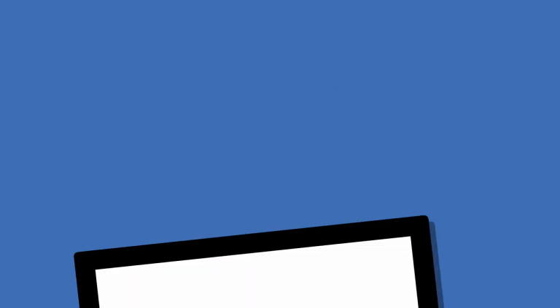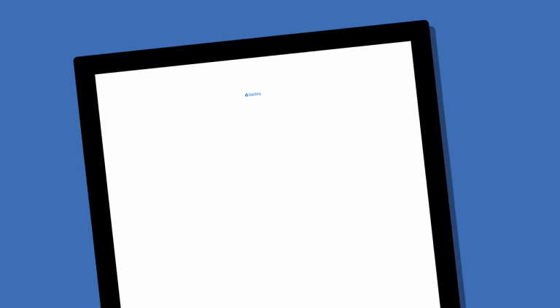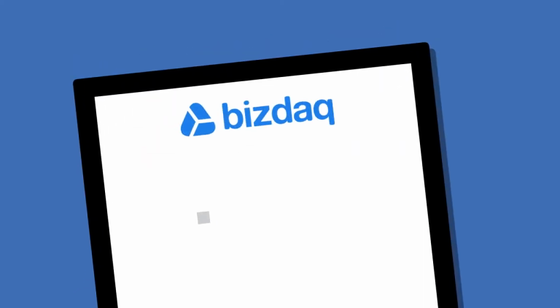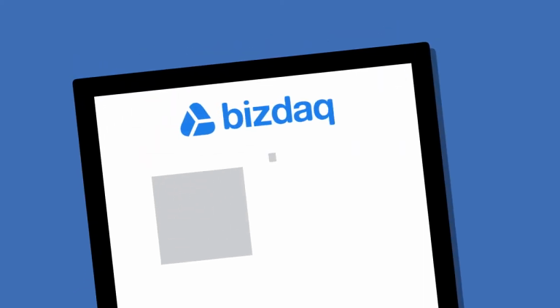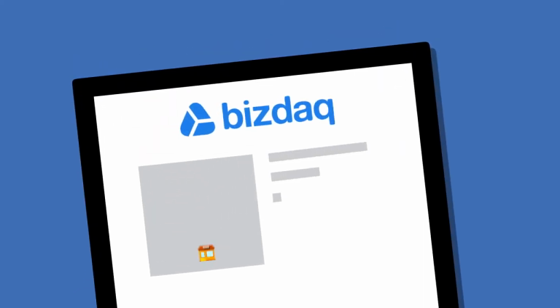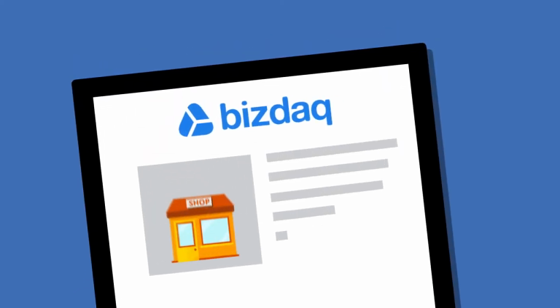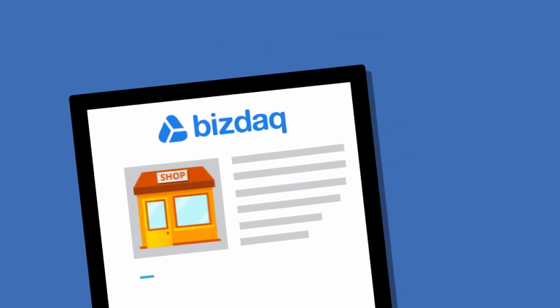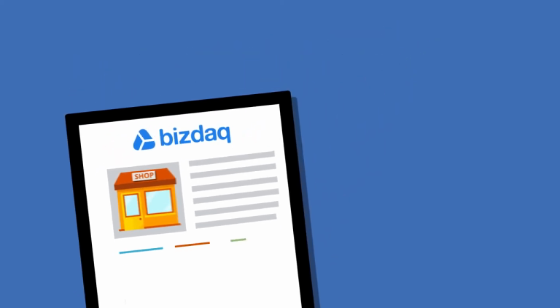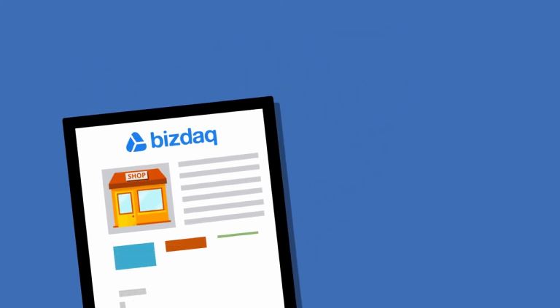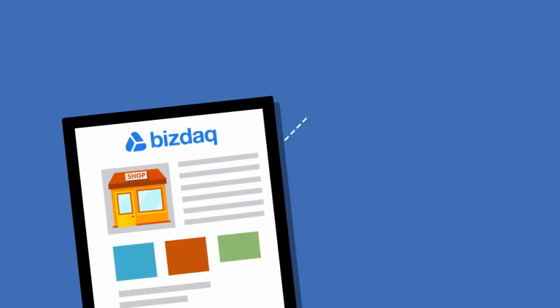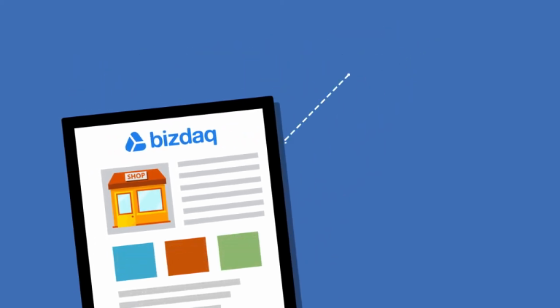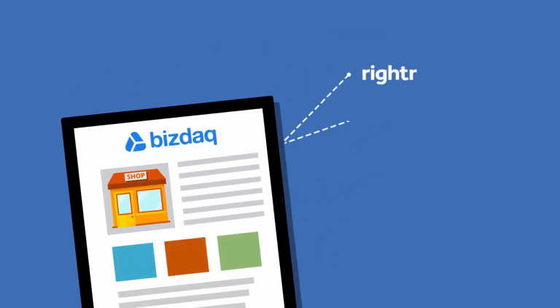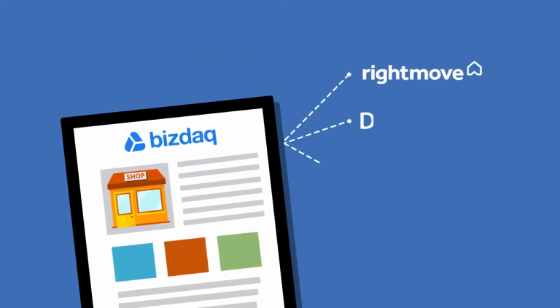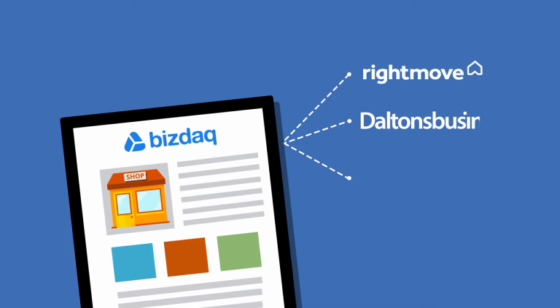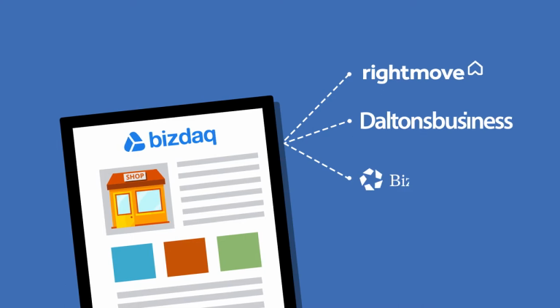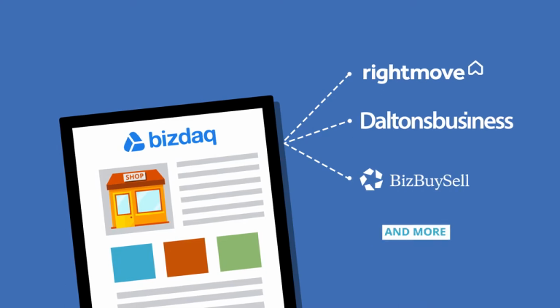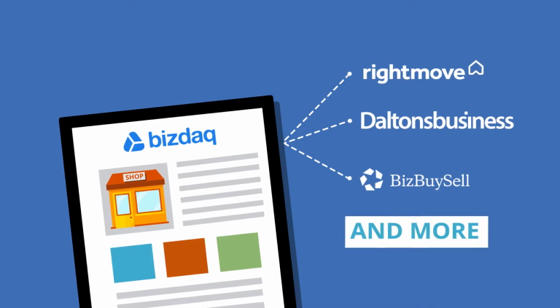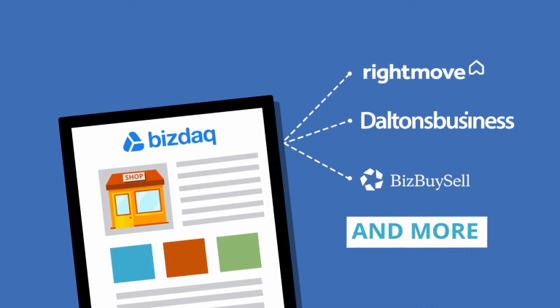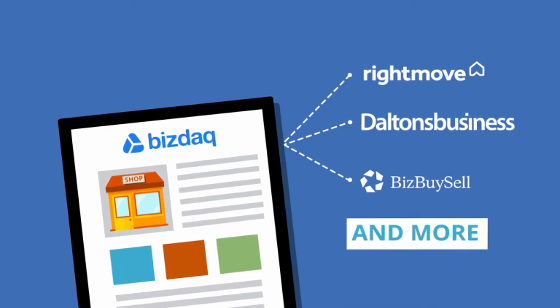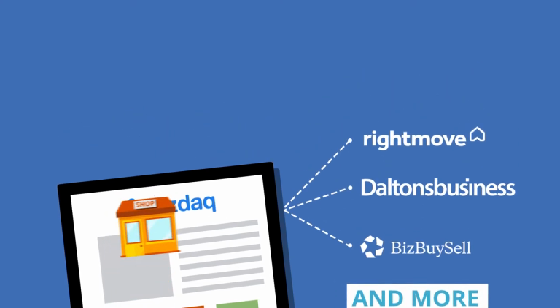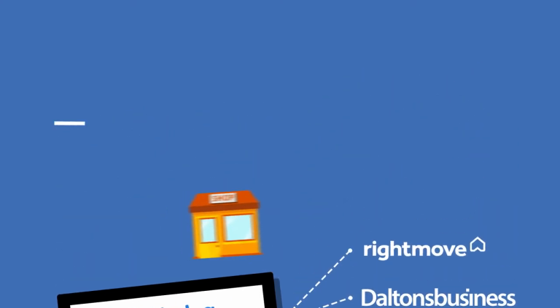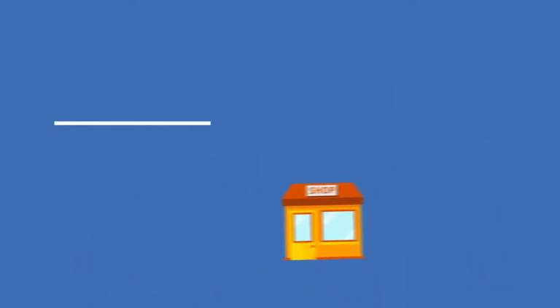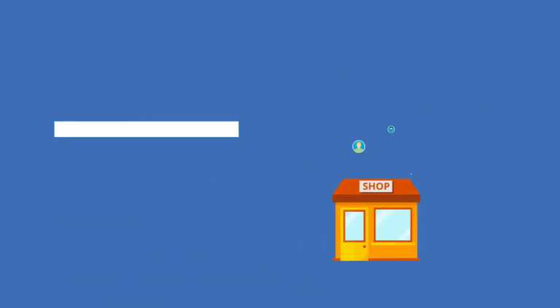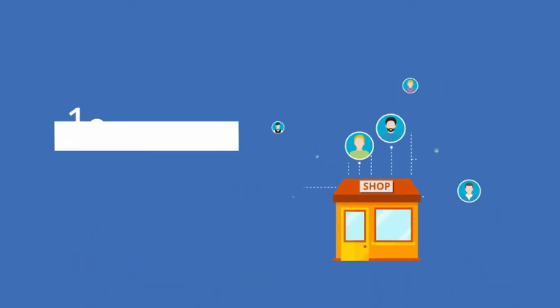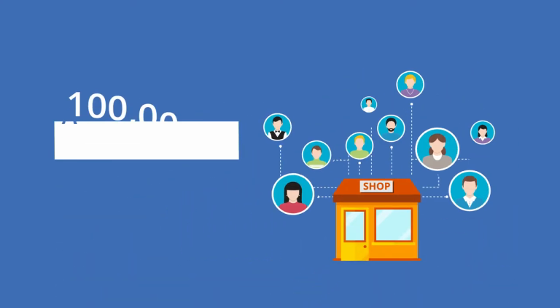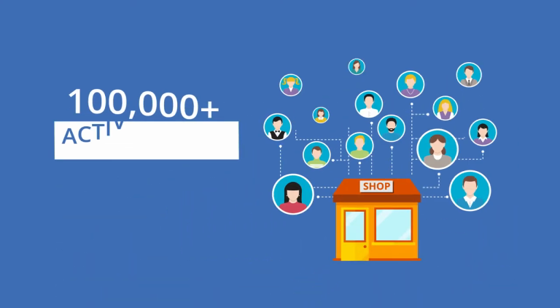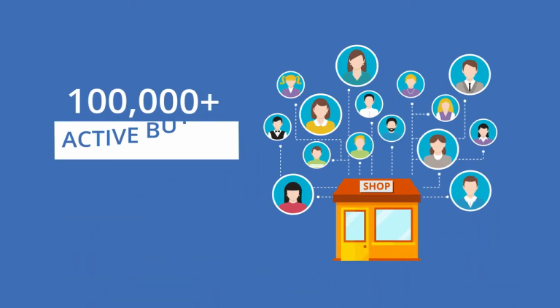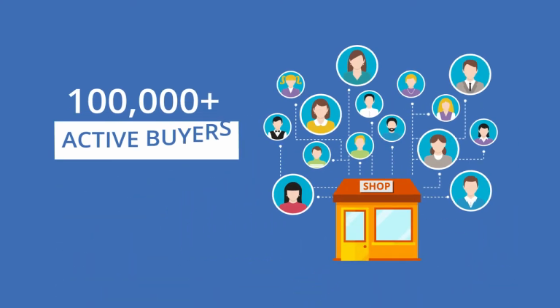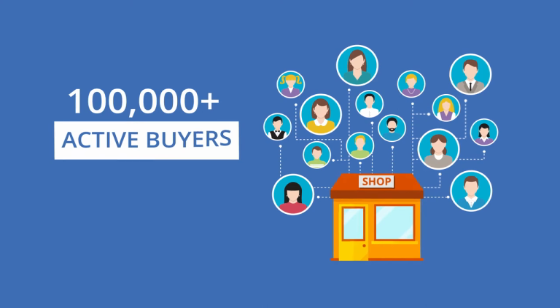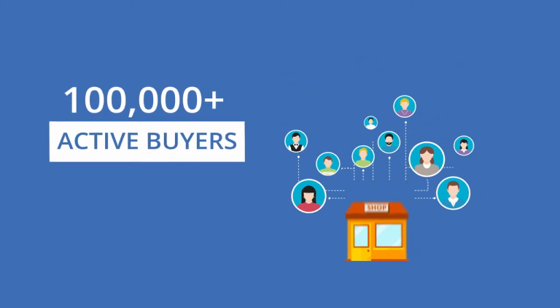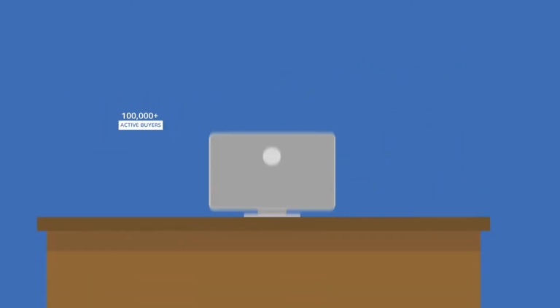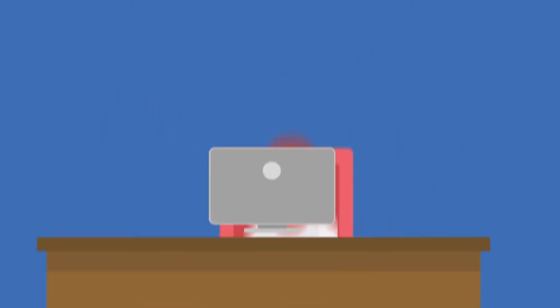Build a great advert that will be published on all the major listing sites including Rightmove, Daltons, BizBuySell and more, as well as promote it to our 100,000 plus active buyers.